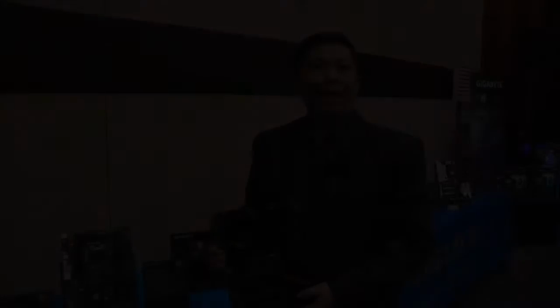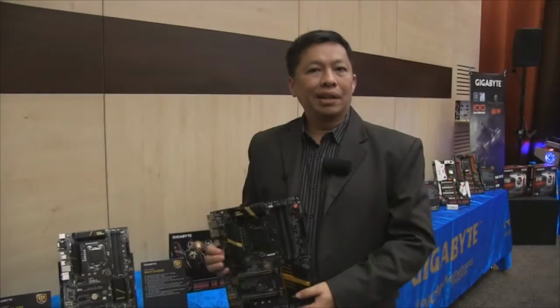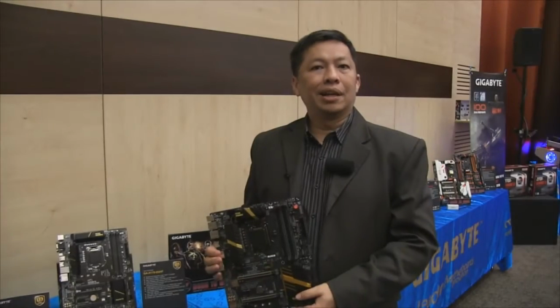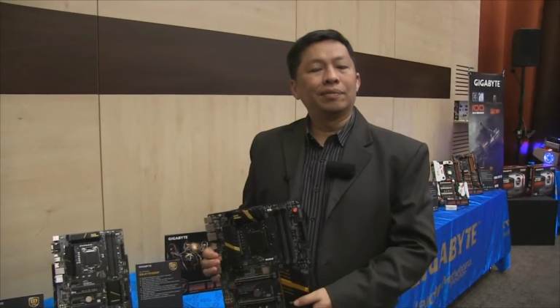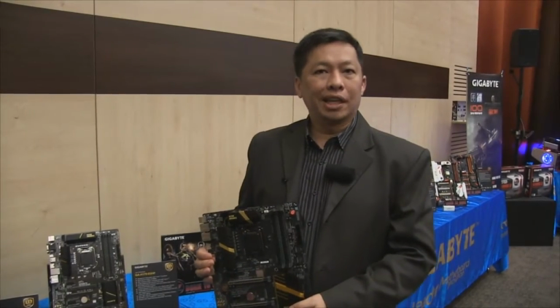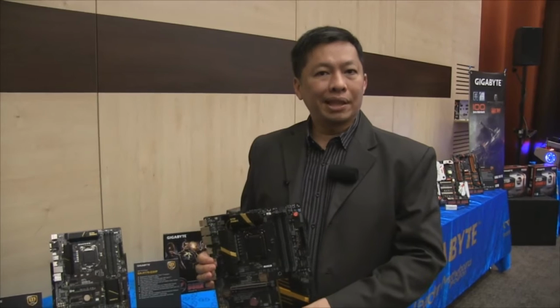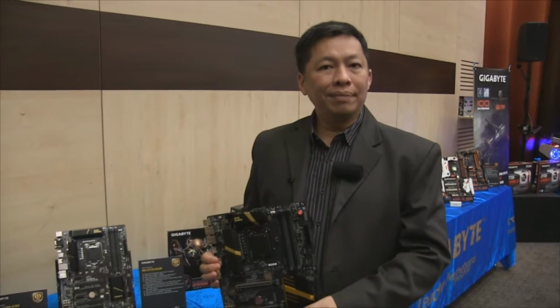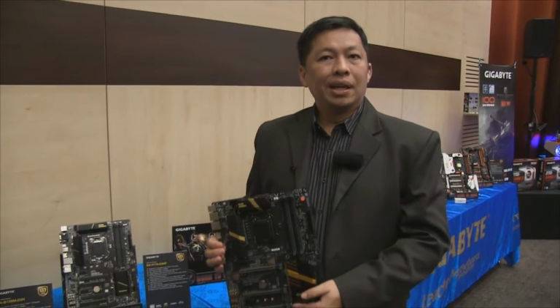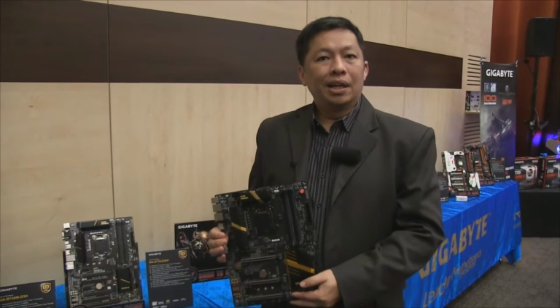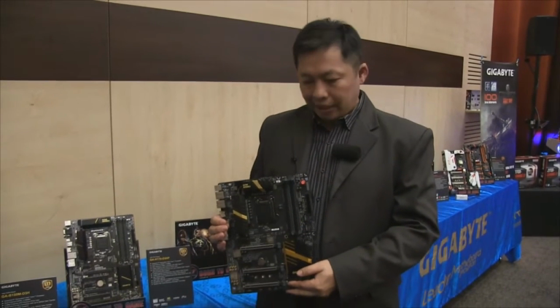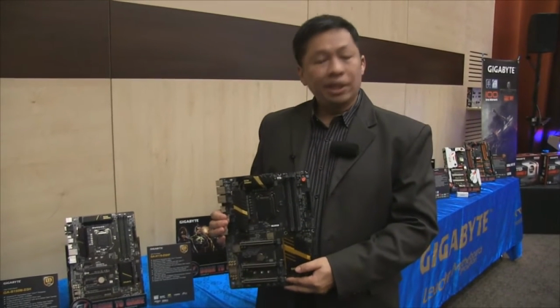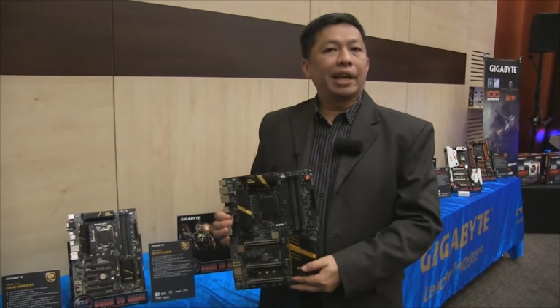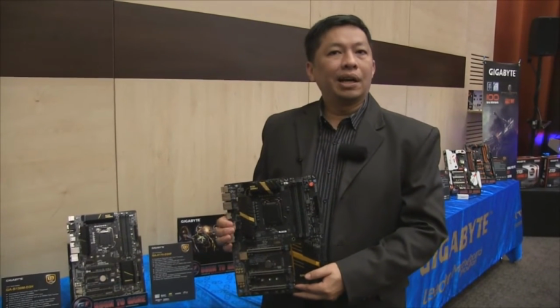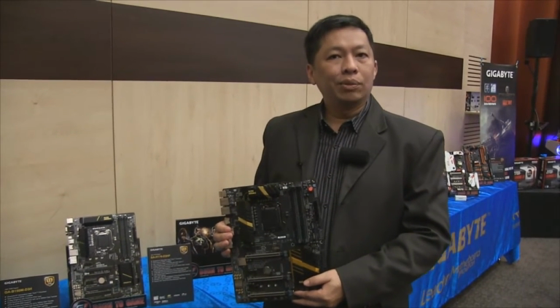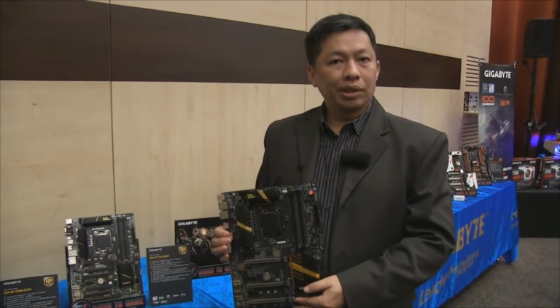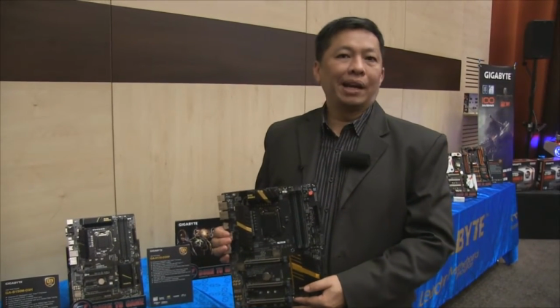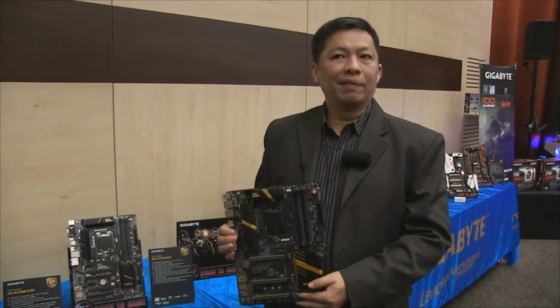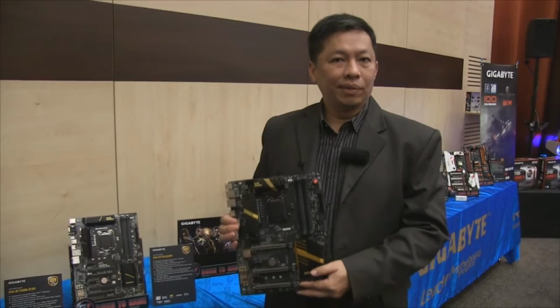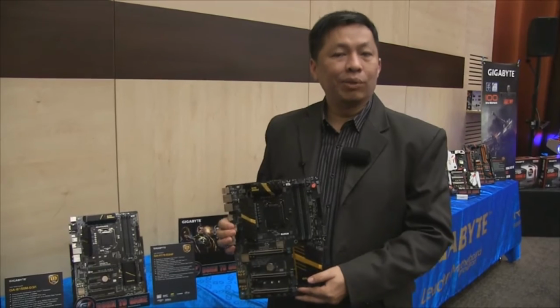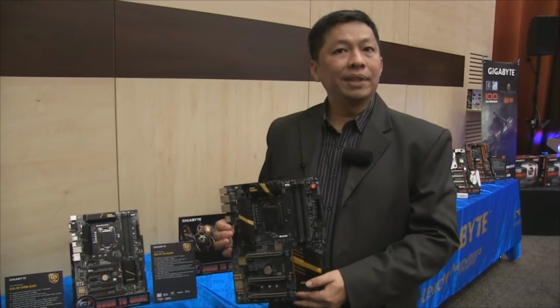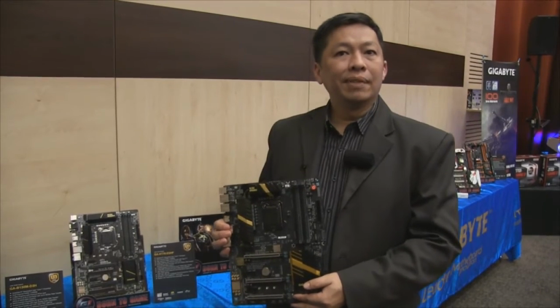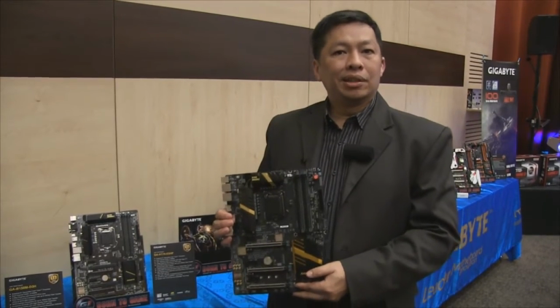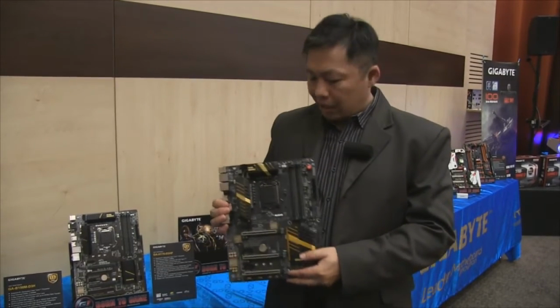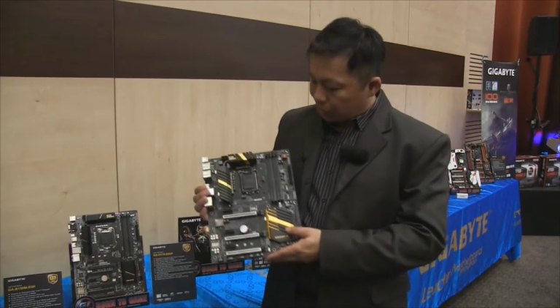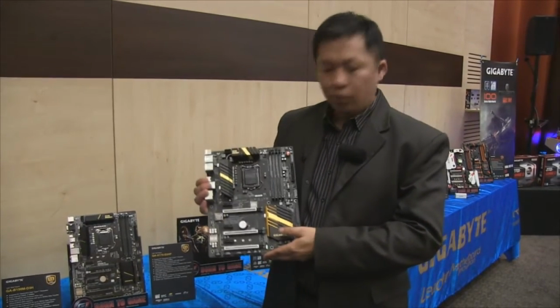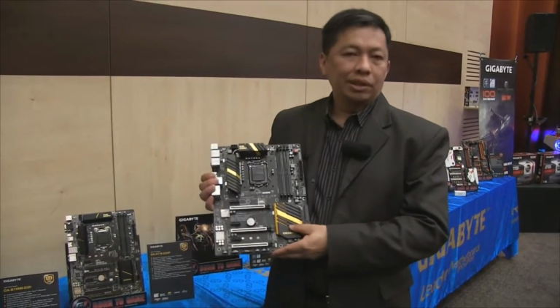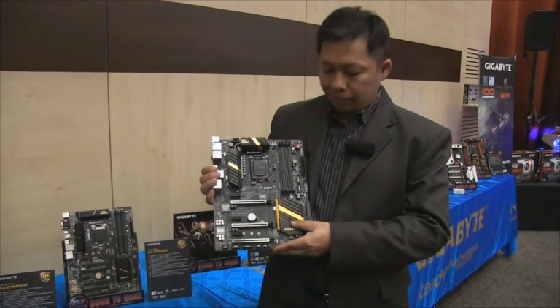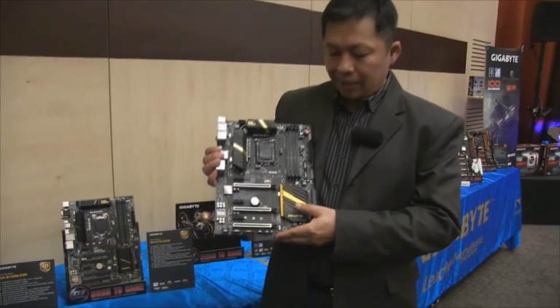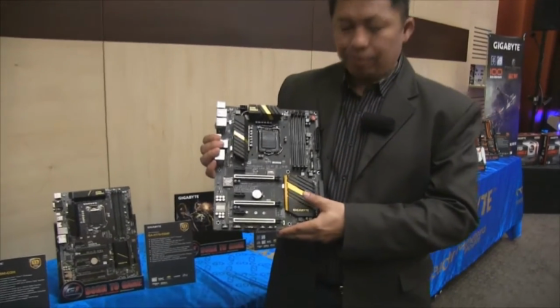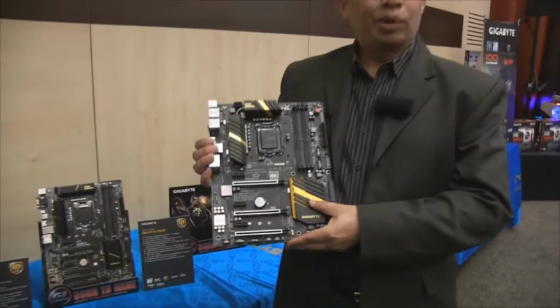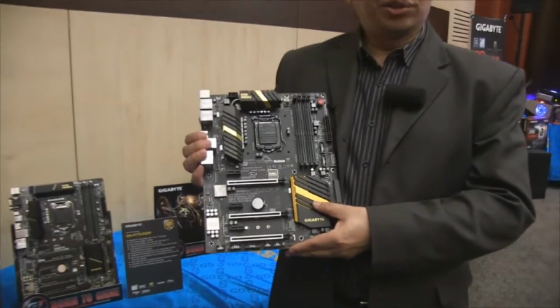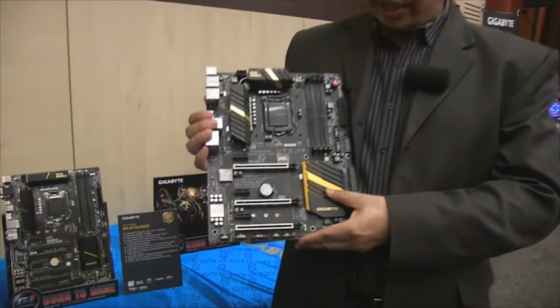Hi, my name is Hunter. I'm coming from Gigabyte, Taiwan. Today we're at Gamescom, and Gigabyte has a private event for Z170. Today we're going to show you one of the new motherboards we're going to present today.